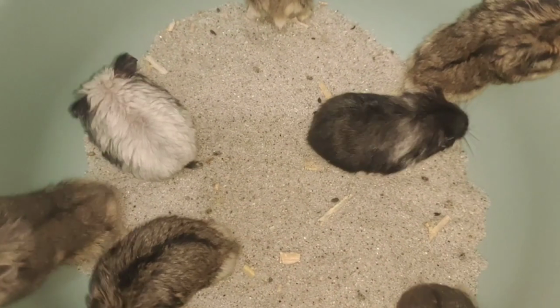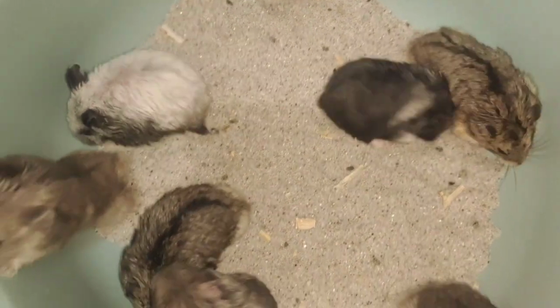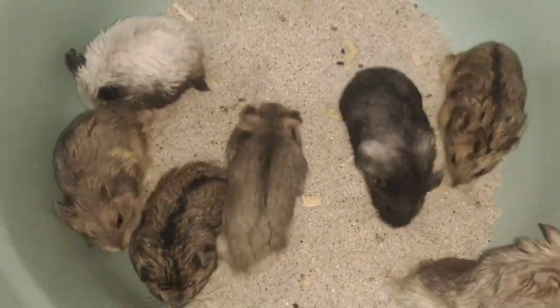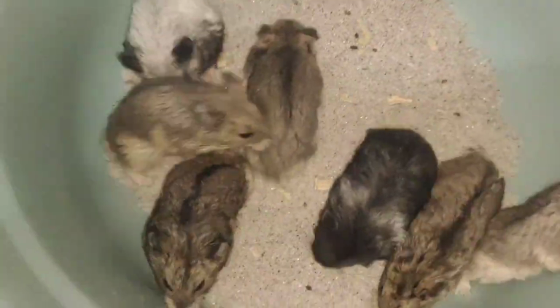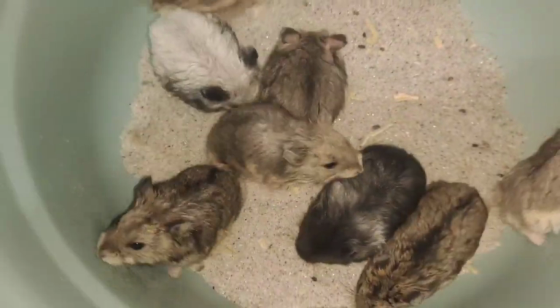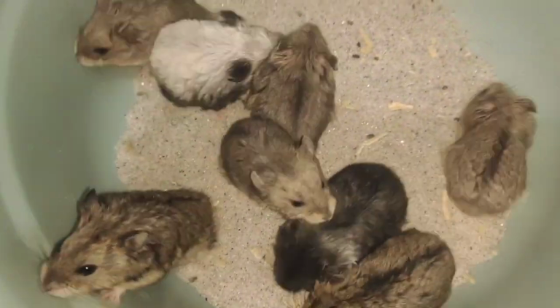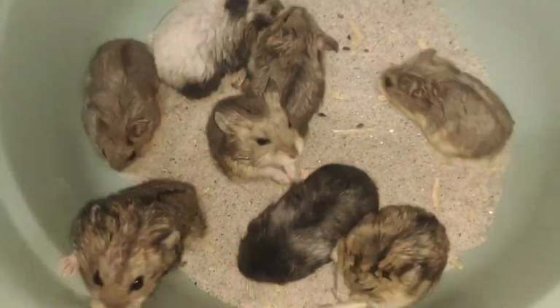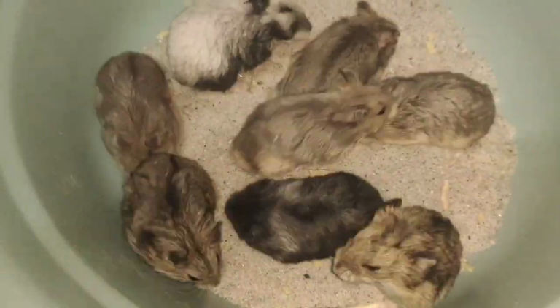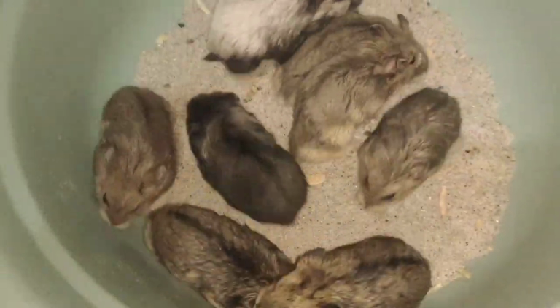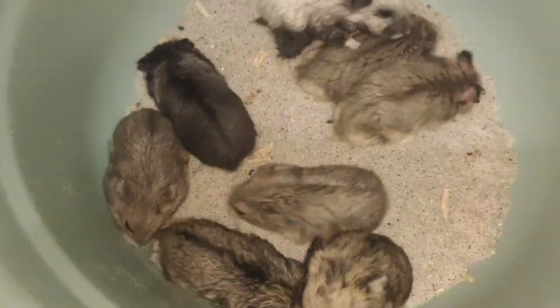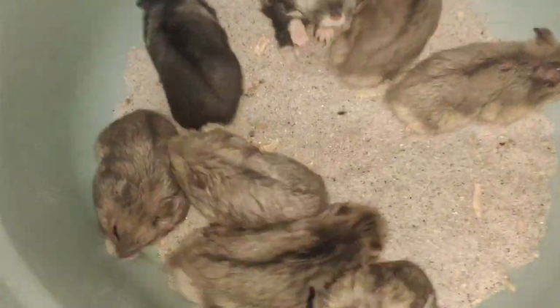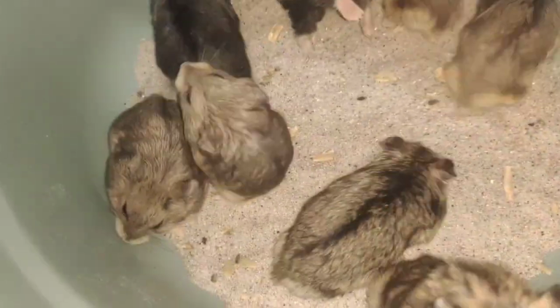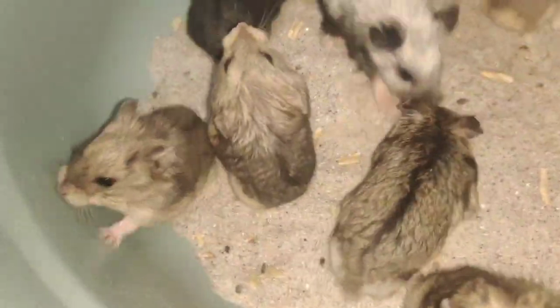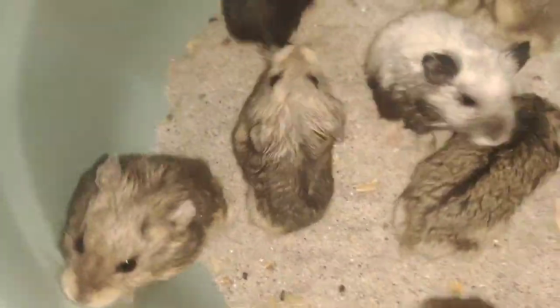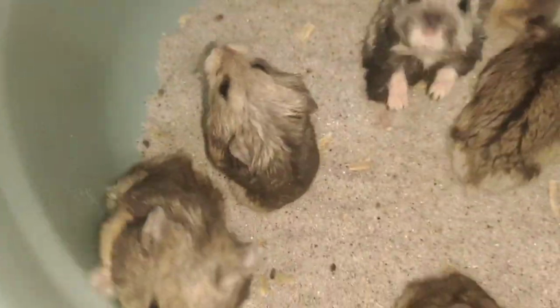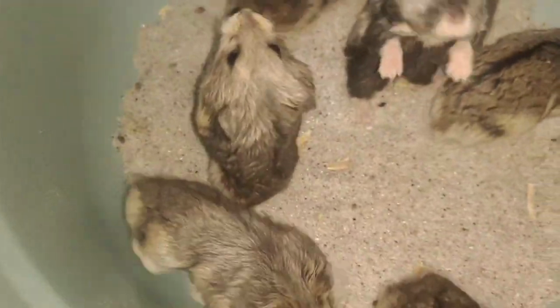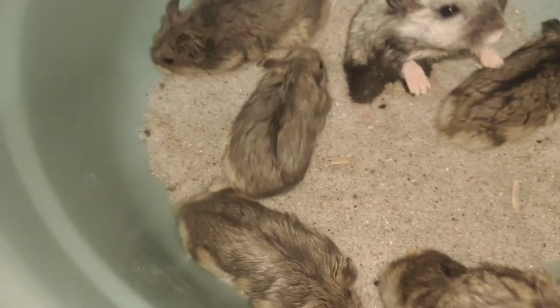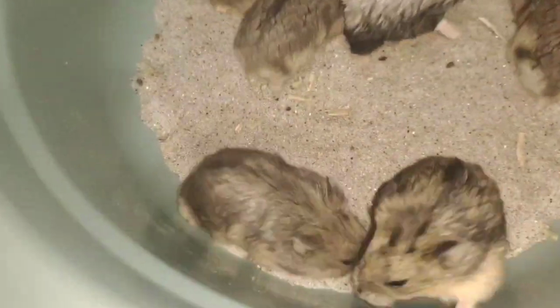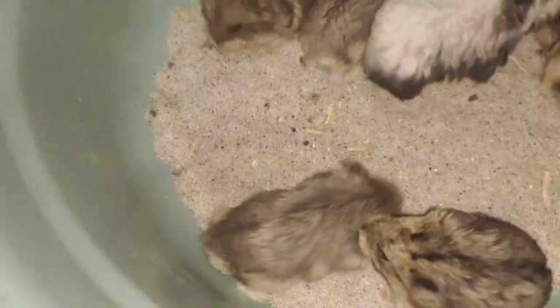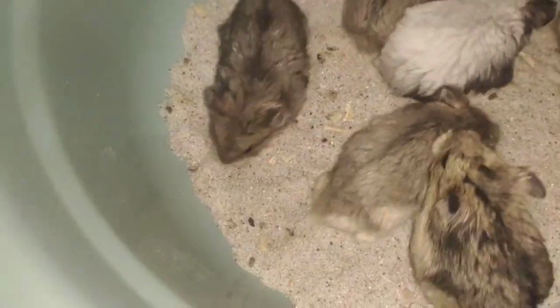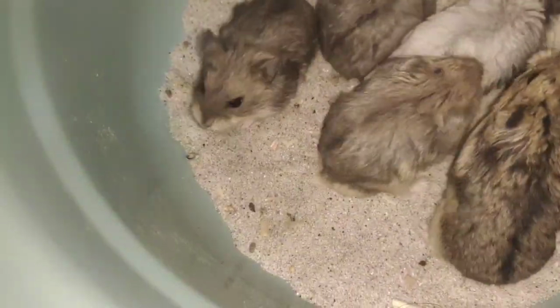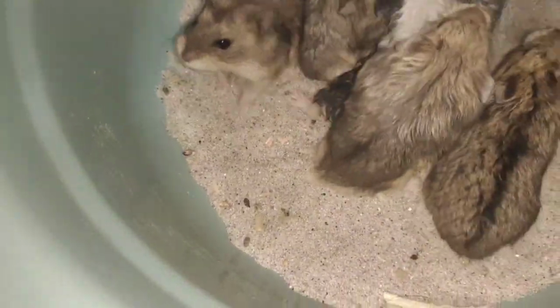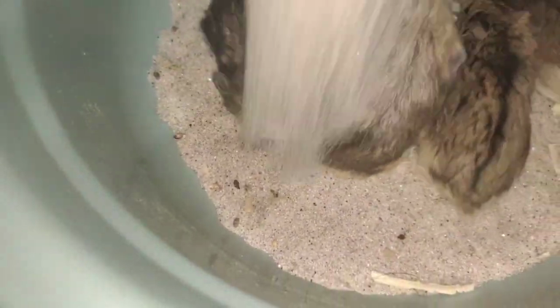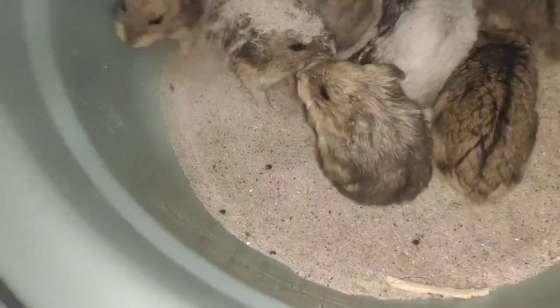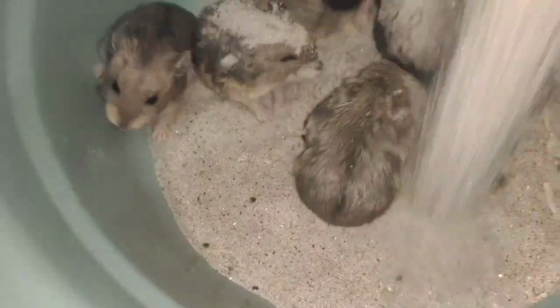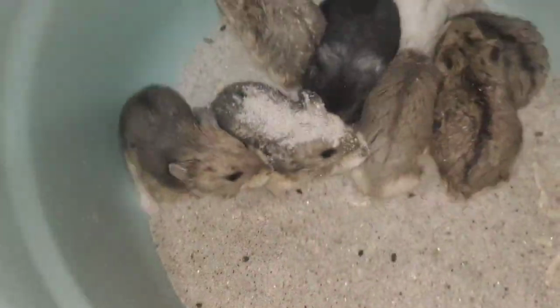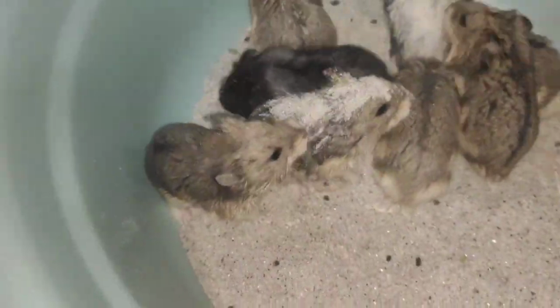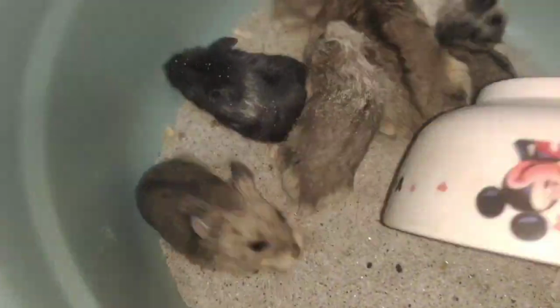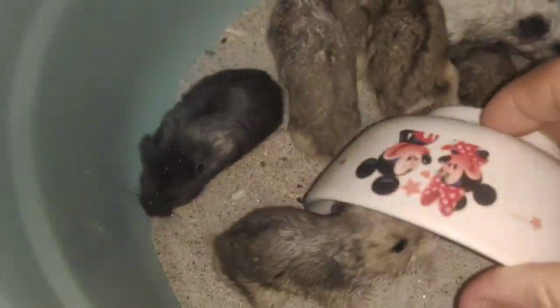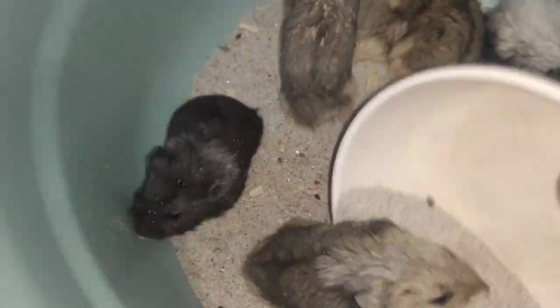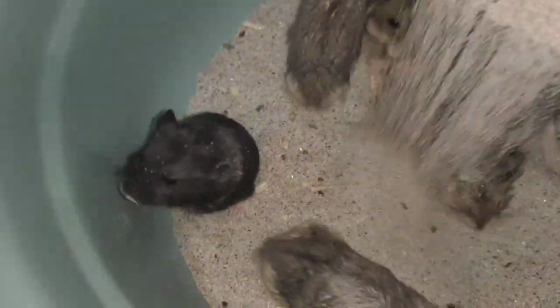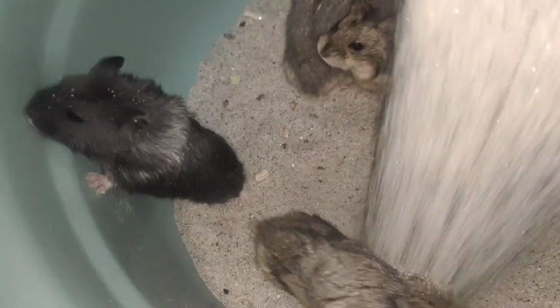Sunbat ang ating mga hamster. Maliligo sila guys para bumangon naman yung kanilang mga fure. Ganyan lang guys ang pagsasandbat.